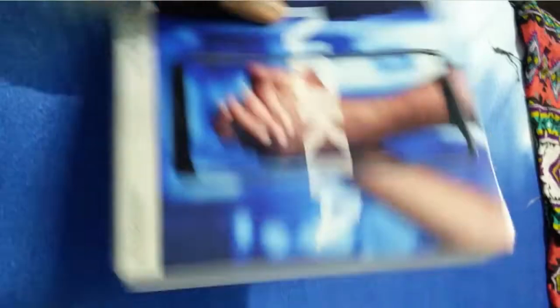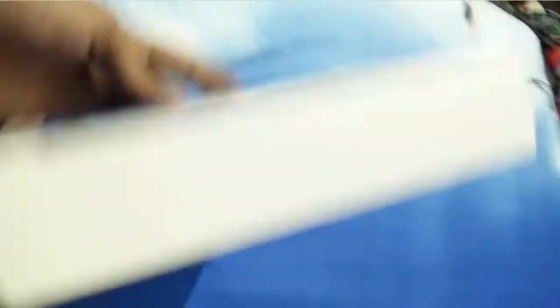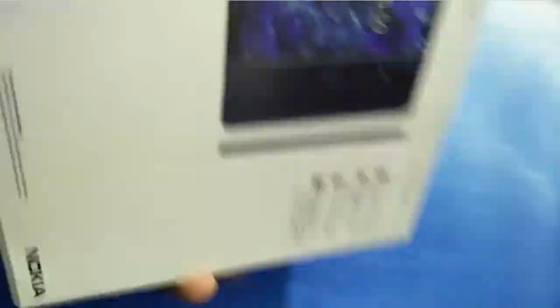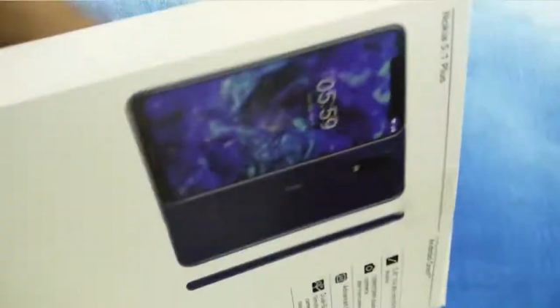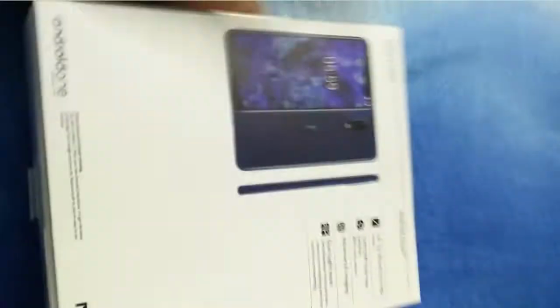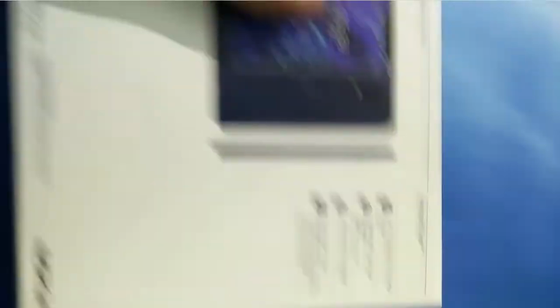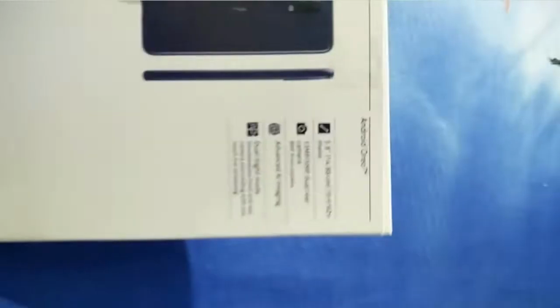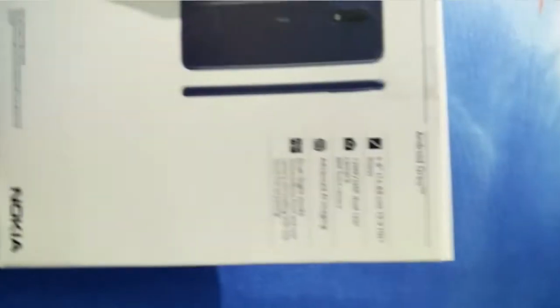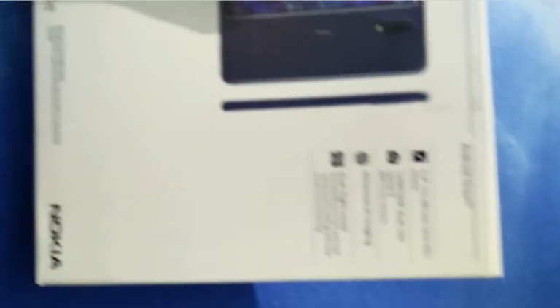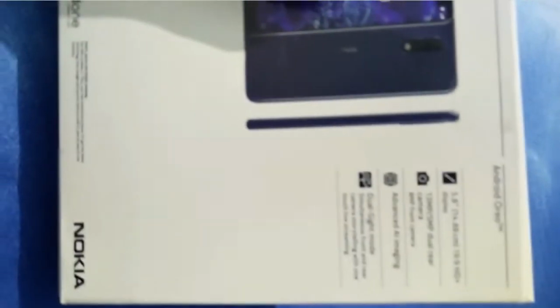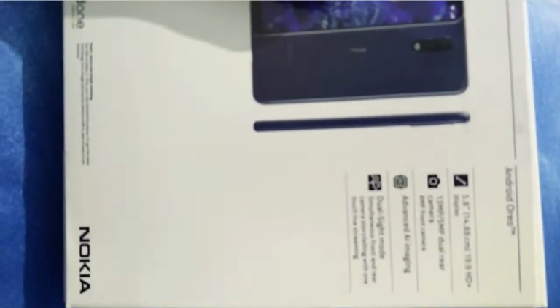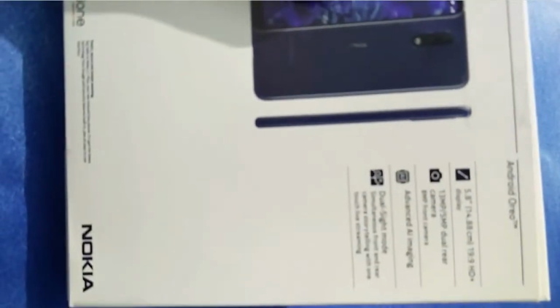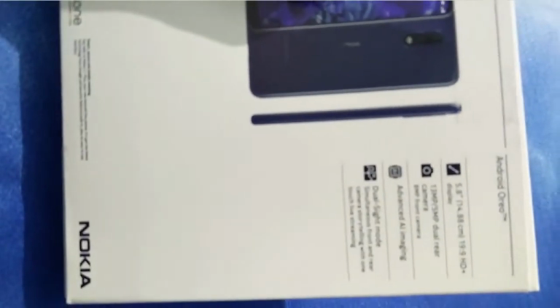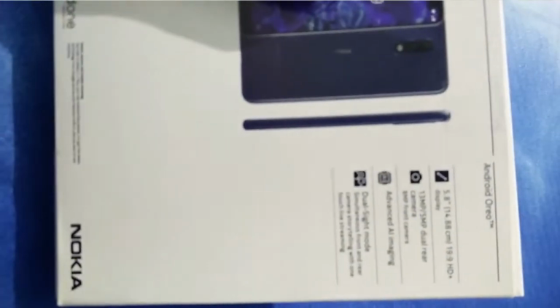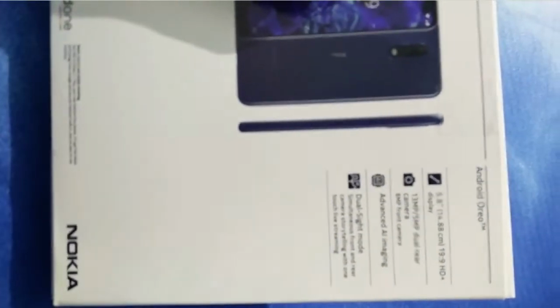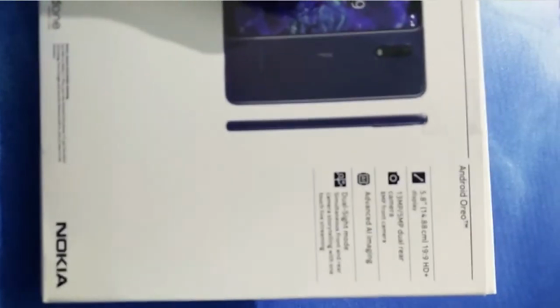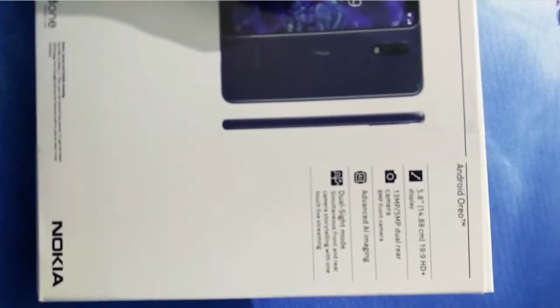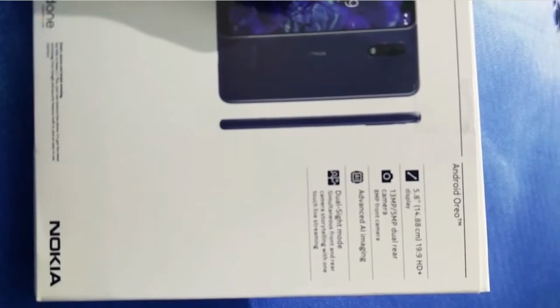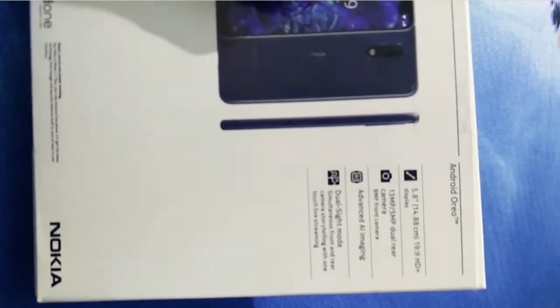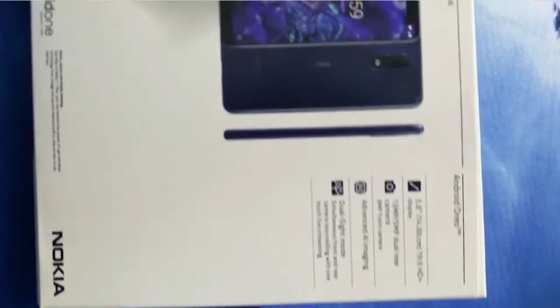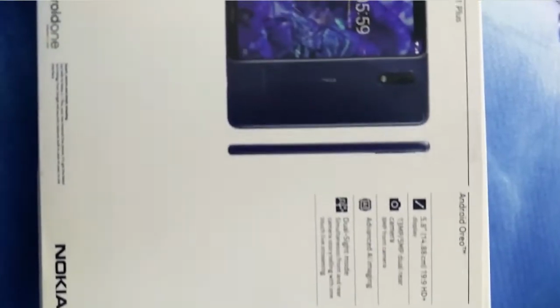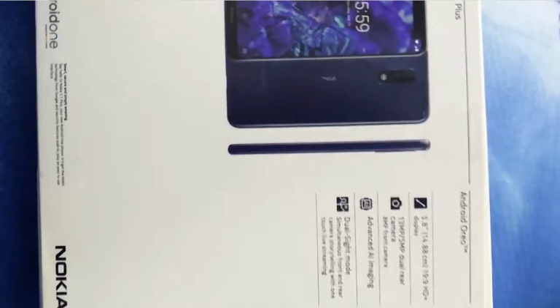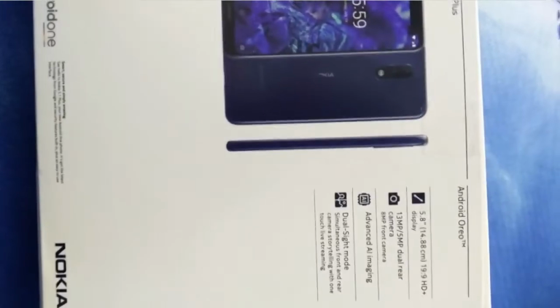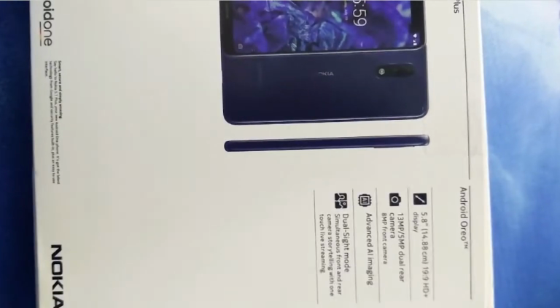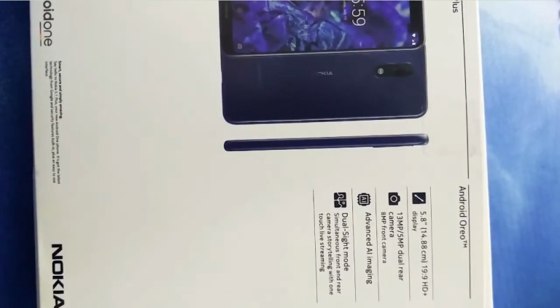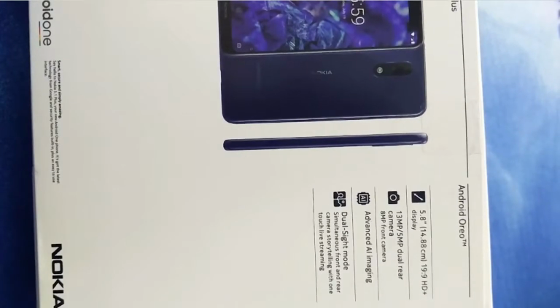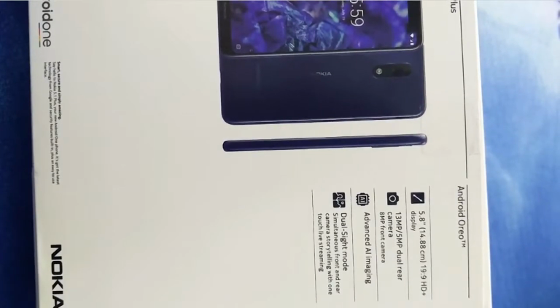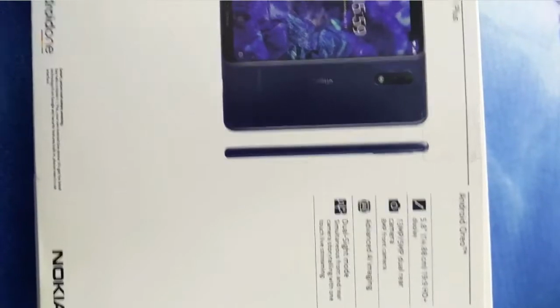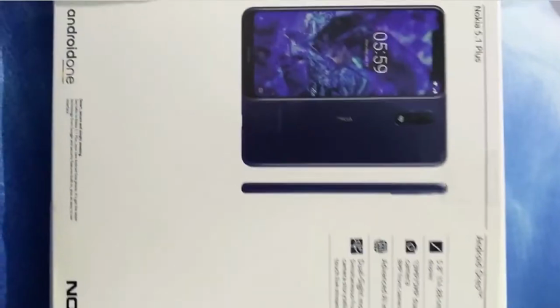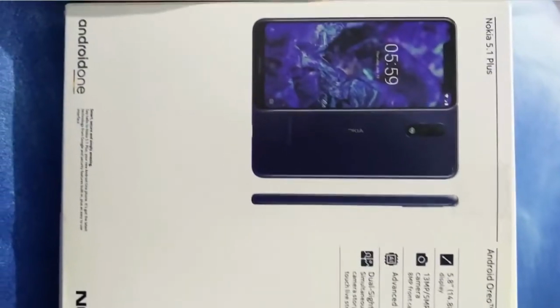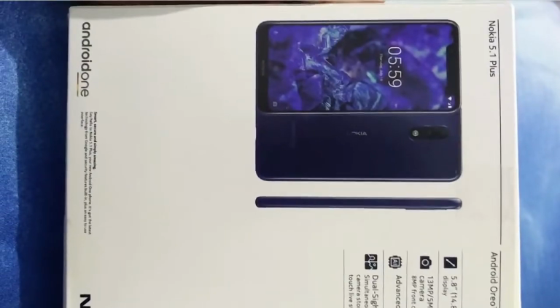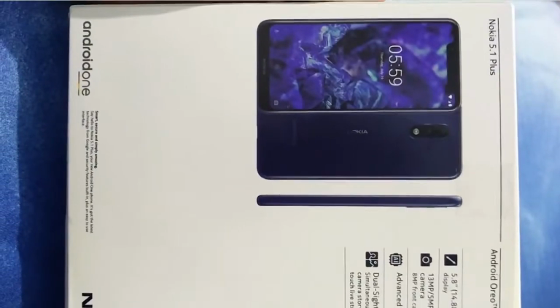Nokia 5.1 Plus, and also doing a quick review about the device. I'll add some camera samples at the end of this video, so let's get started — but before that, please subscribe to our channel.